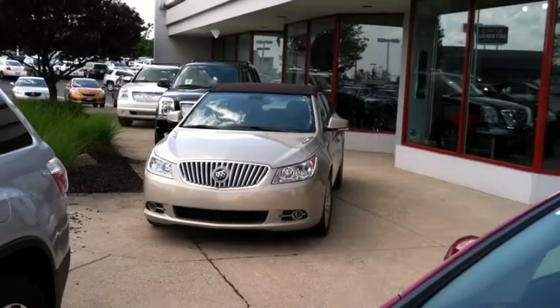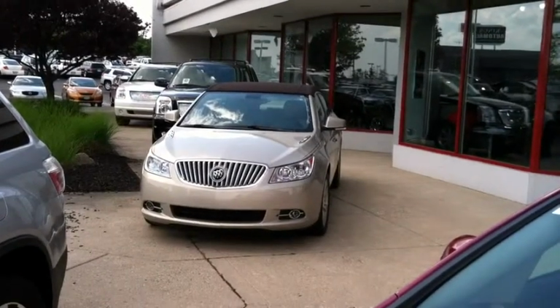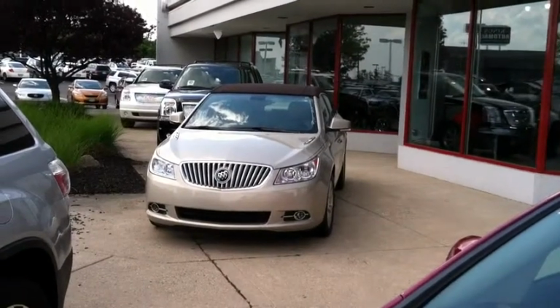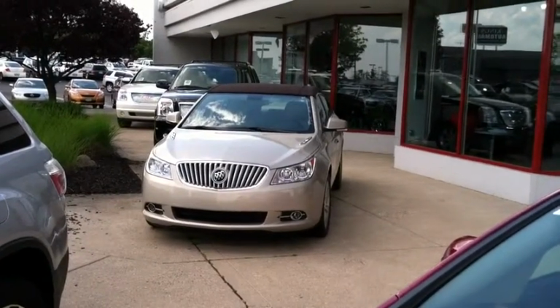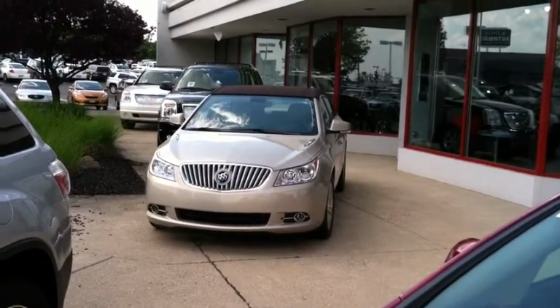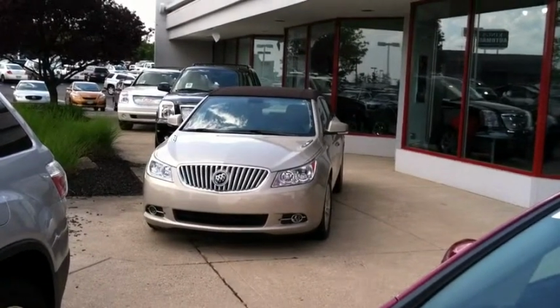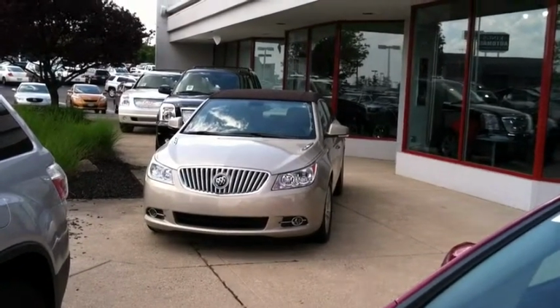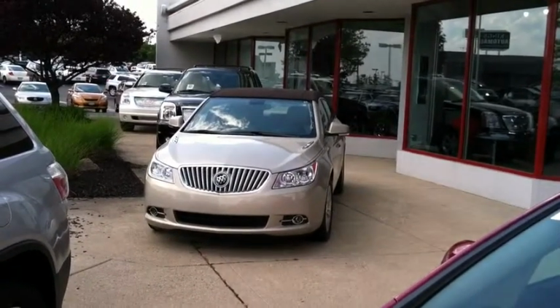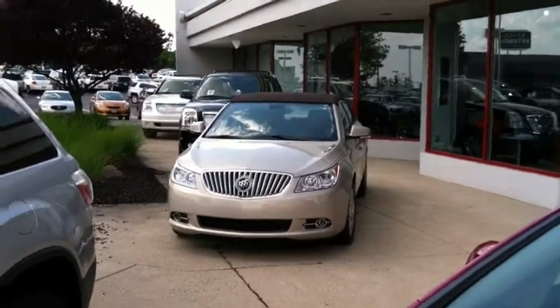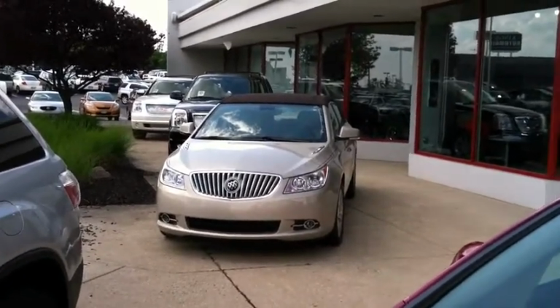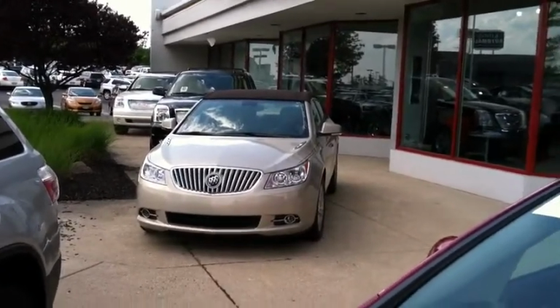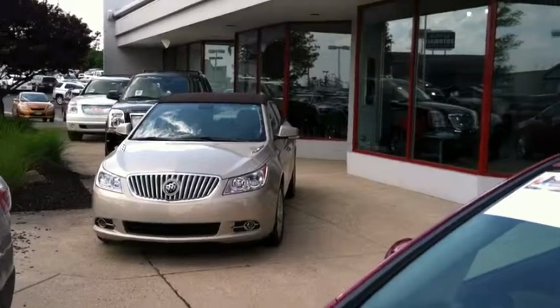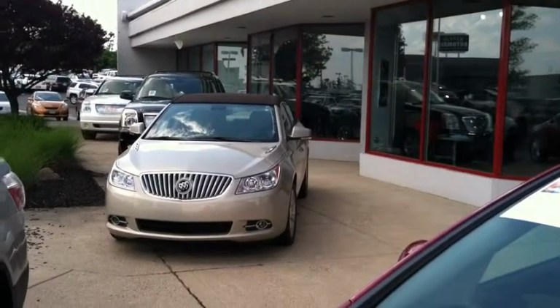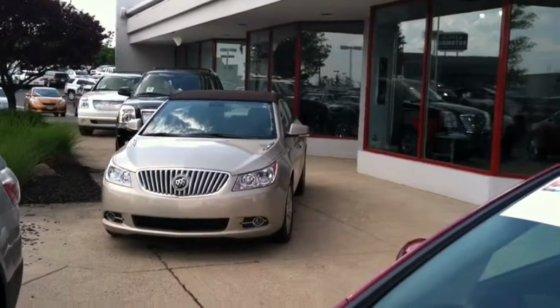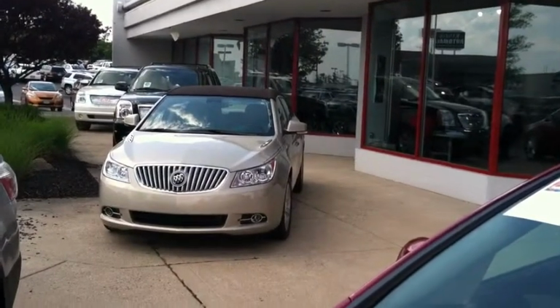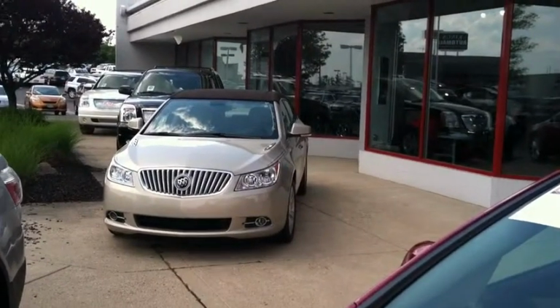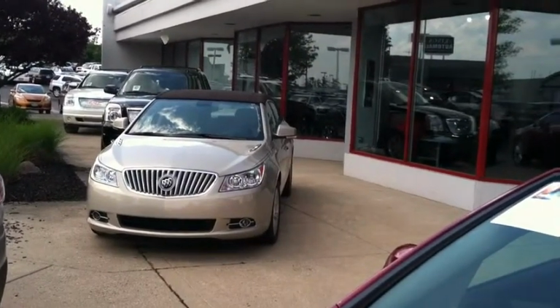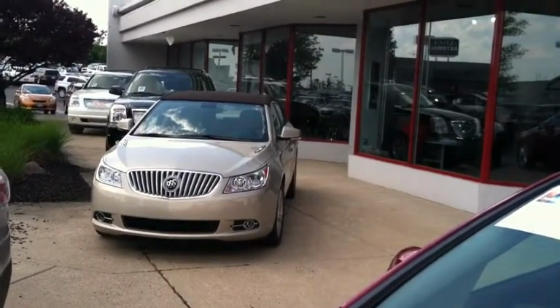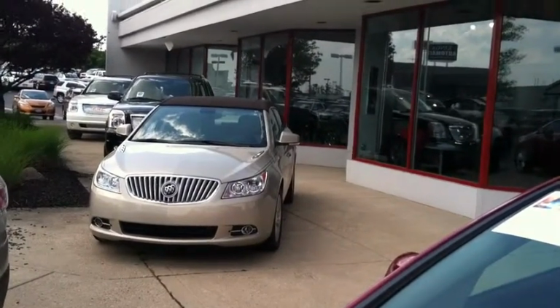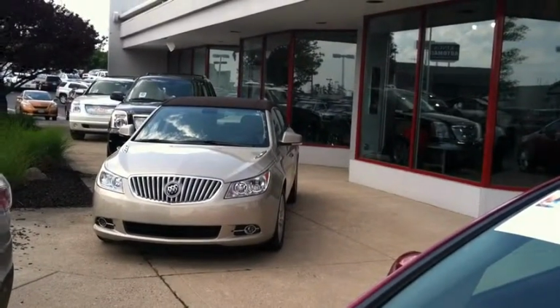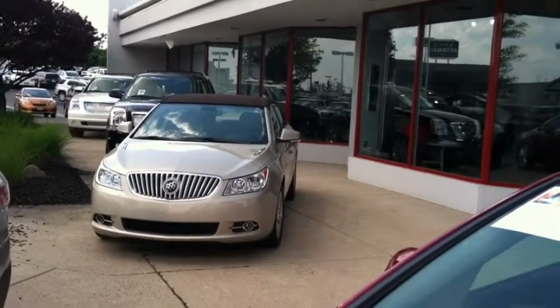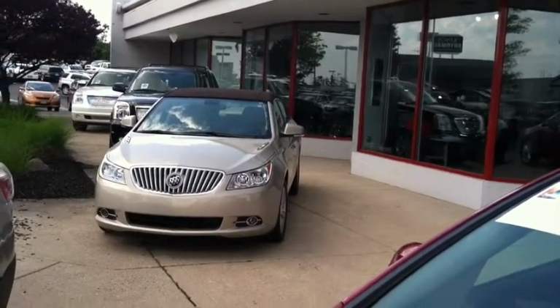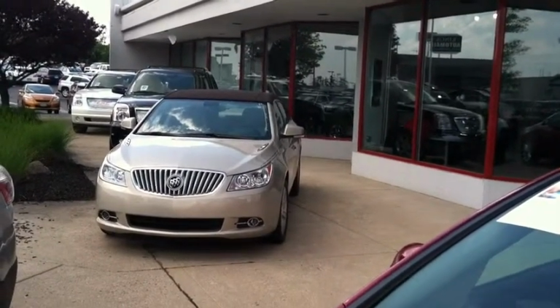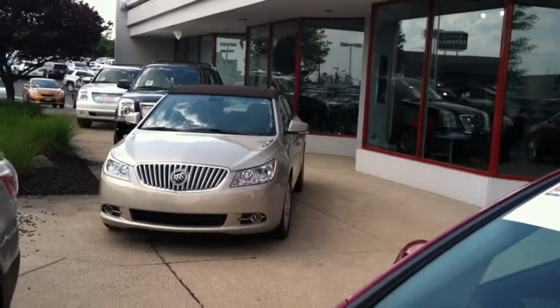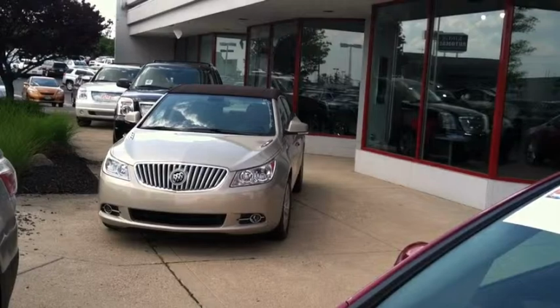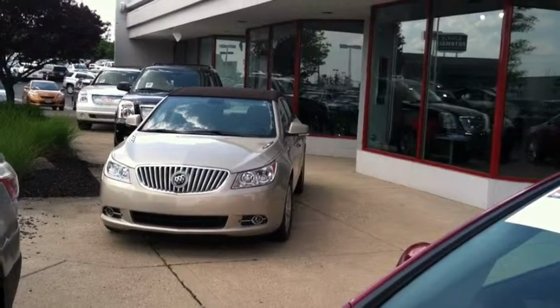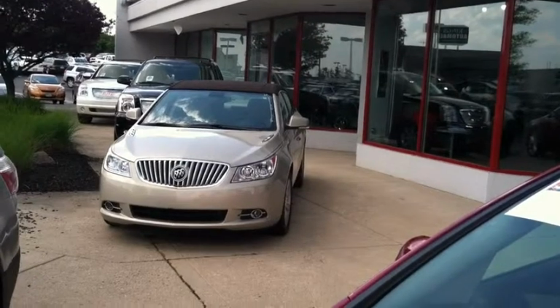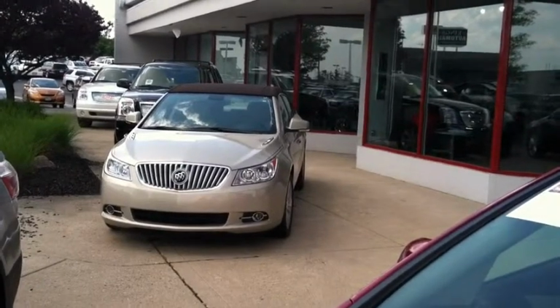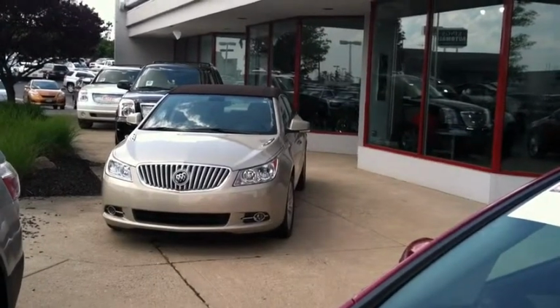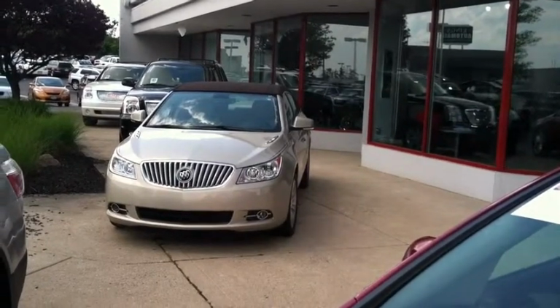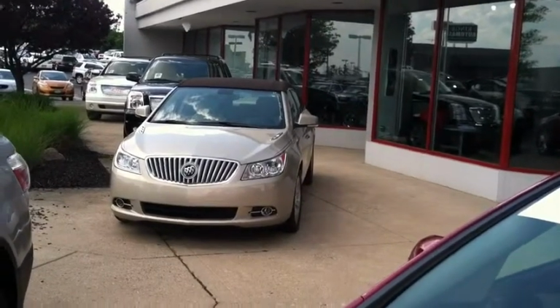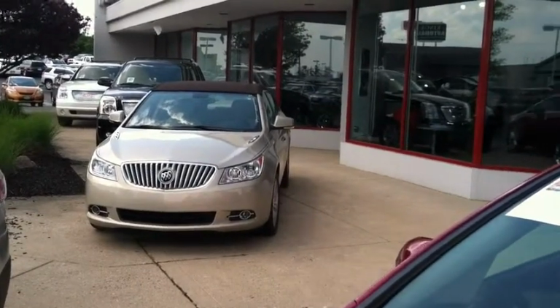Good afternoon, this is Gary Spooner at Porsche and Buick GMC. I wanted to take a quick video of the 2012 Buick LaCrosse Premium 1 that you emailed about.